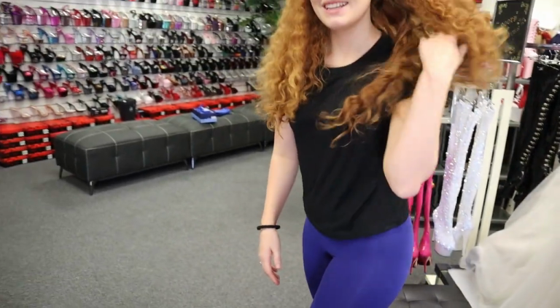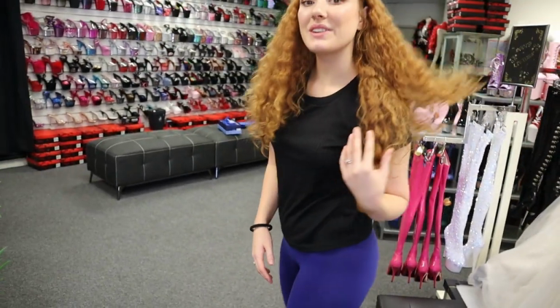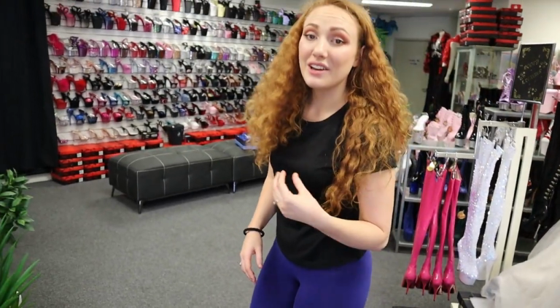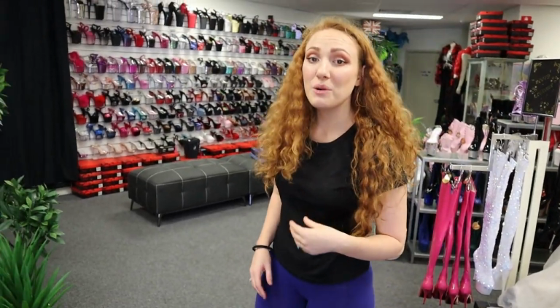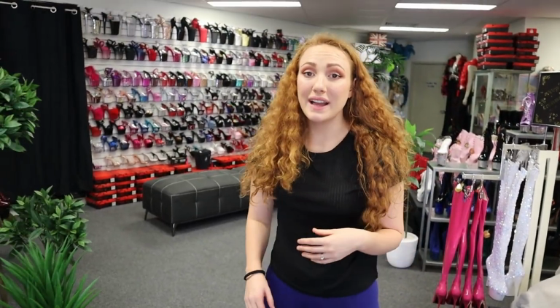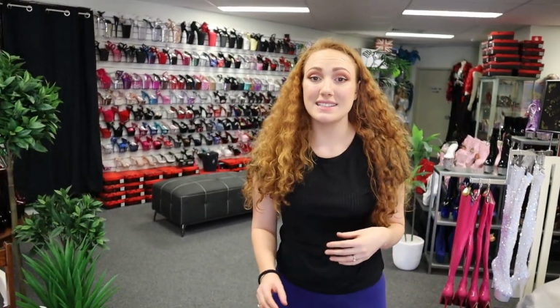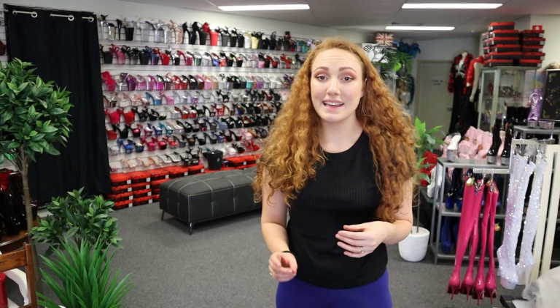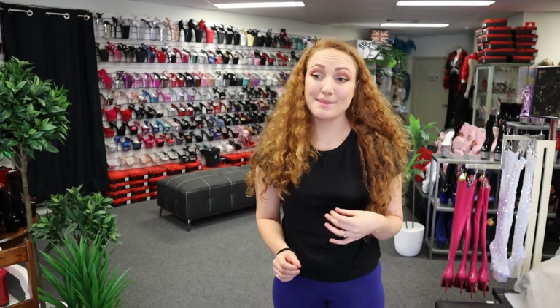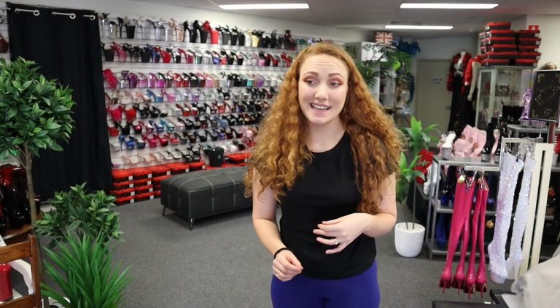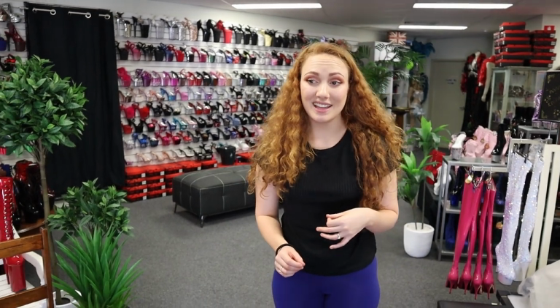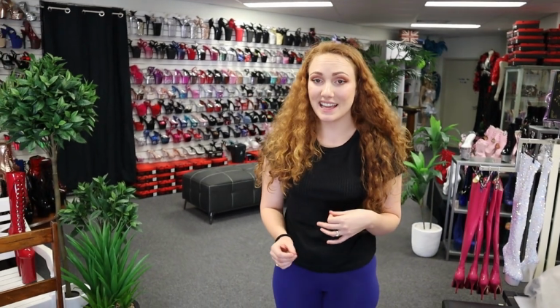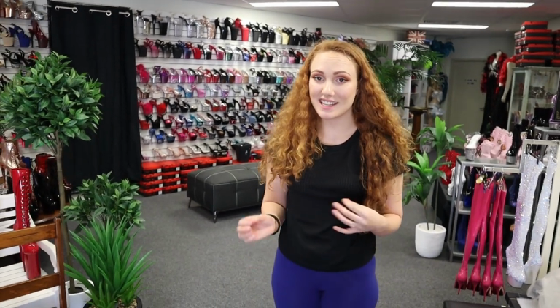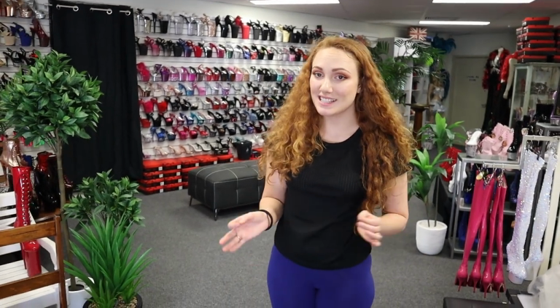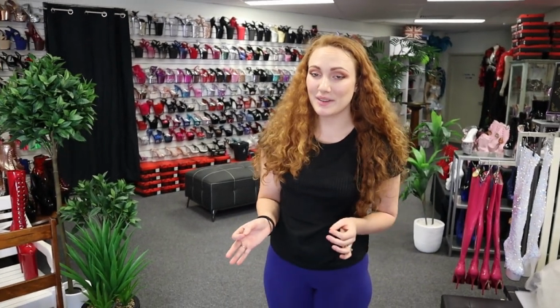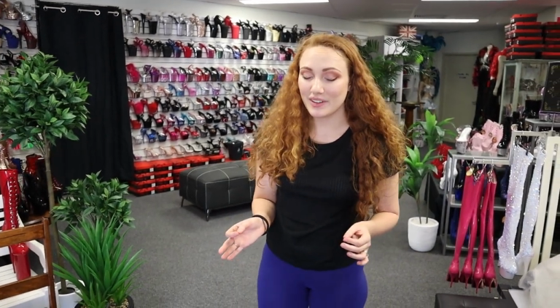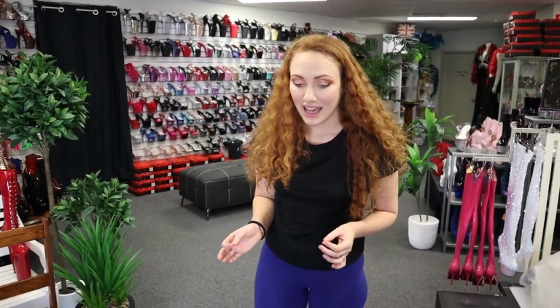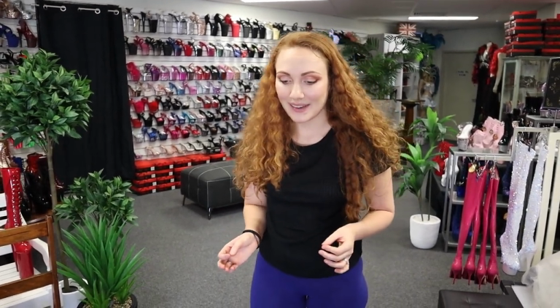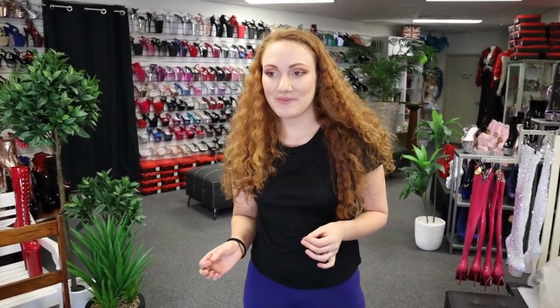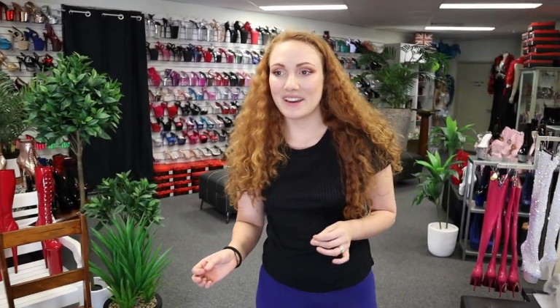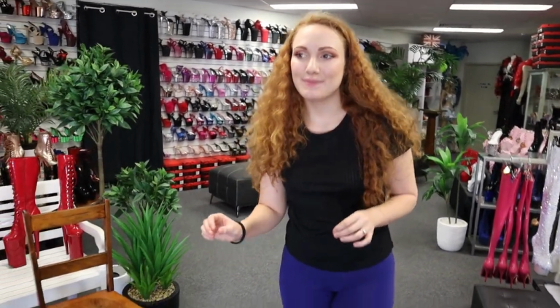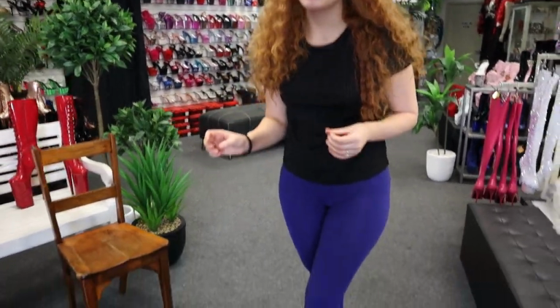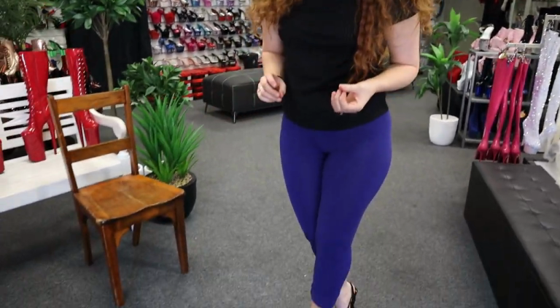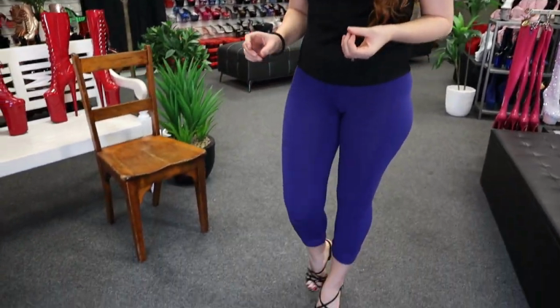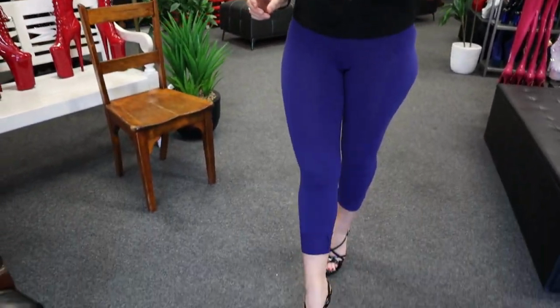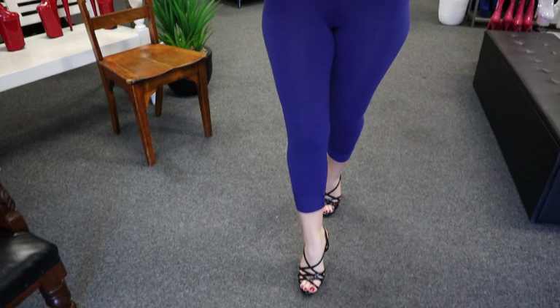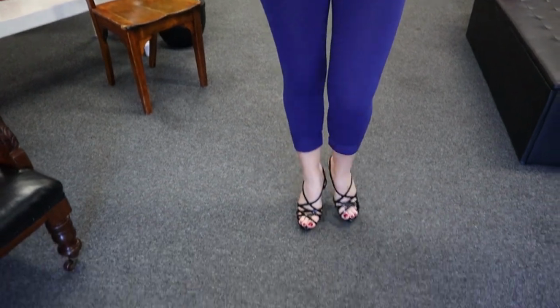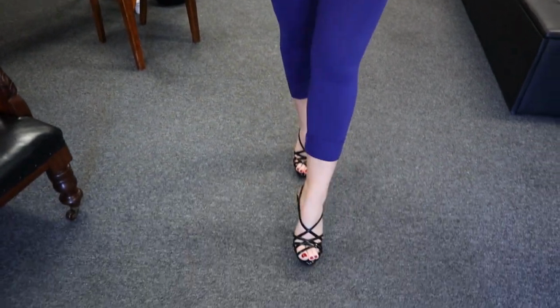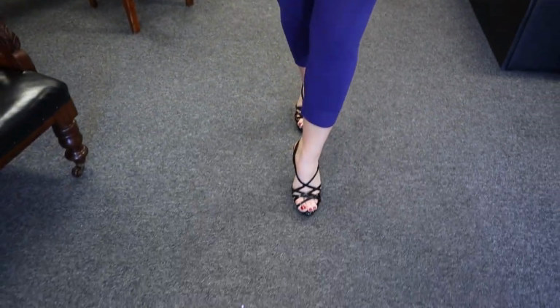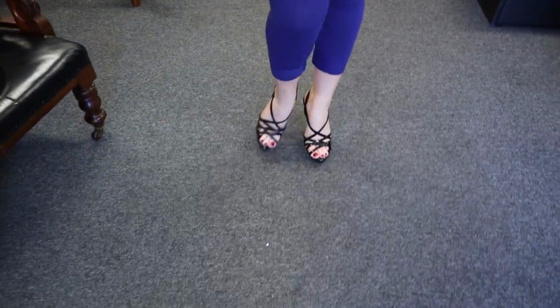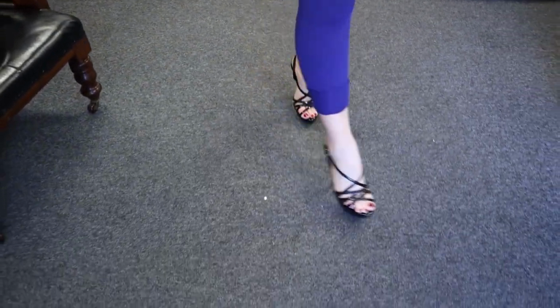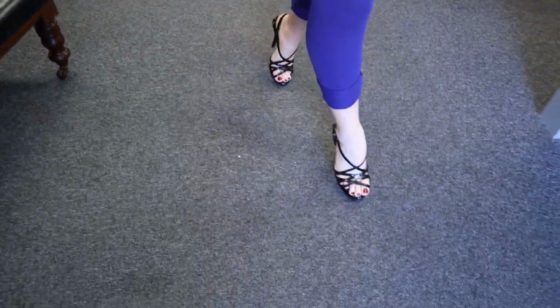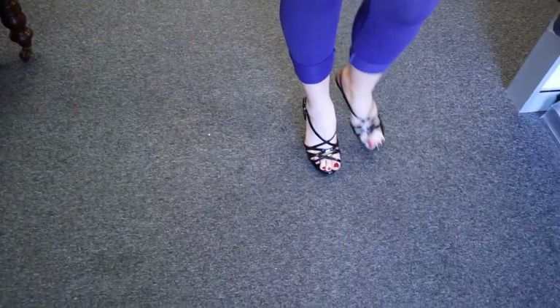We're going to go for a walk outside. It is busy out there today — lots of cars and people — so bear with us. But it's always great to see how the shoes look out in the sunlight as well.